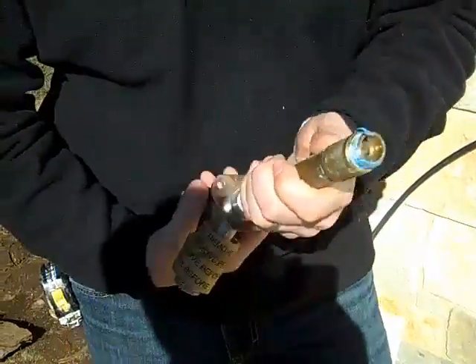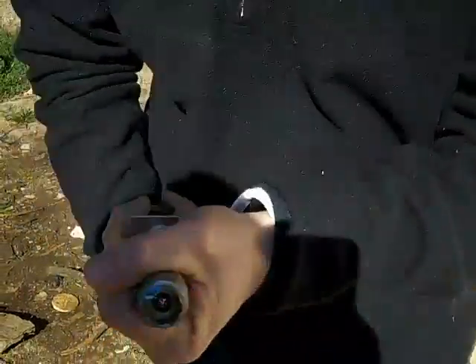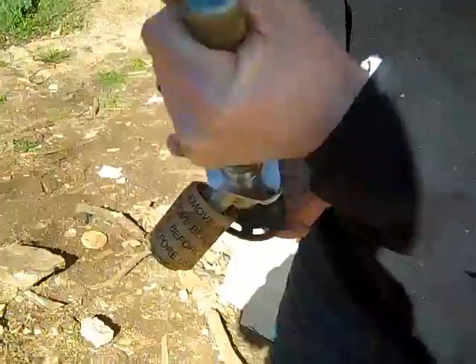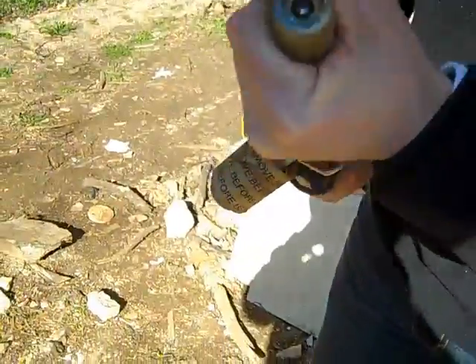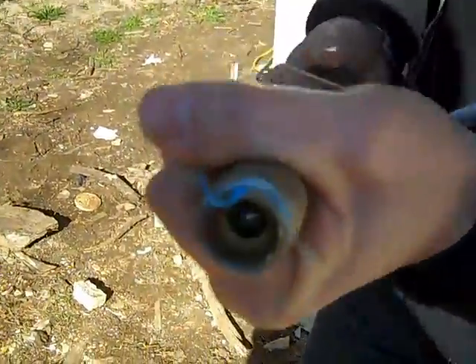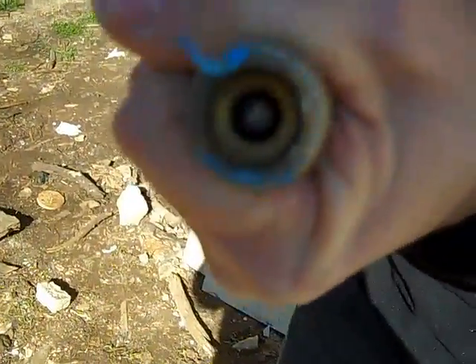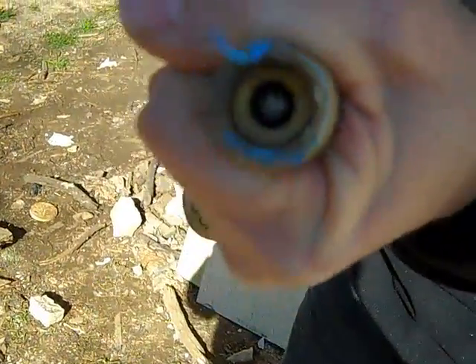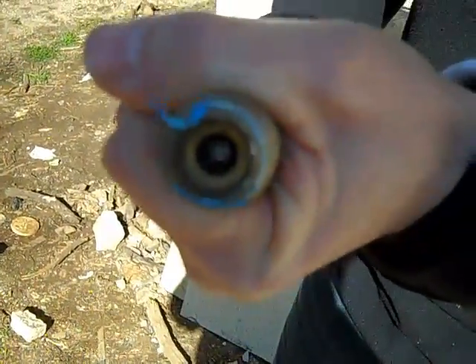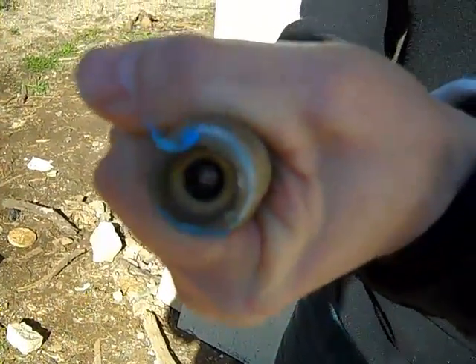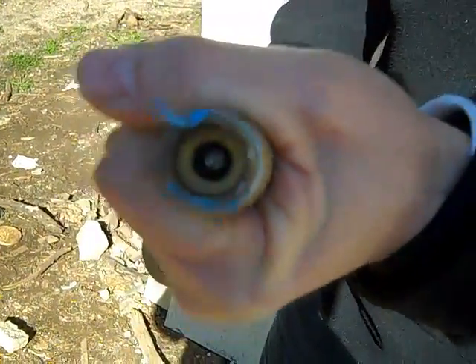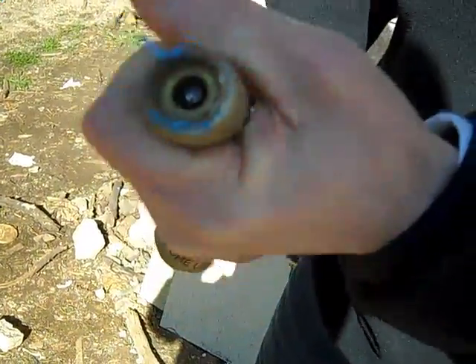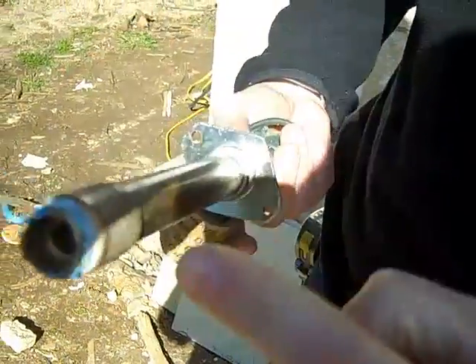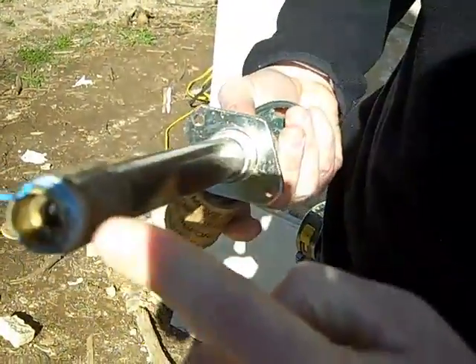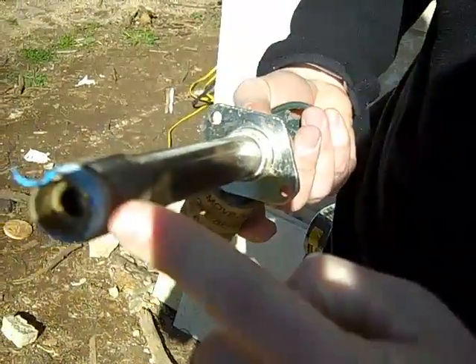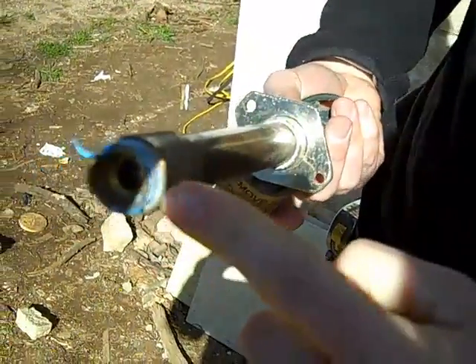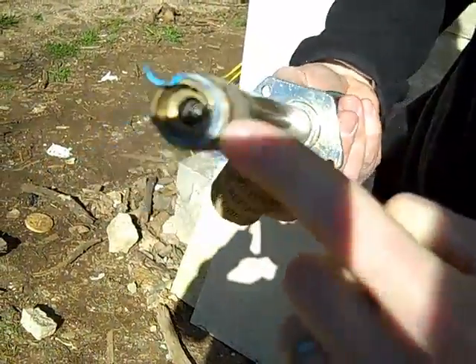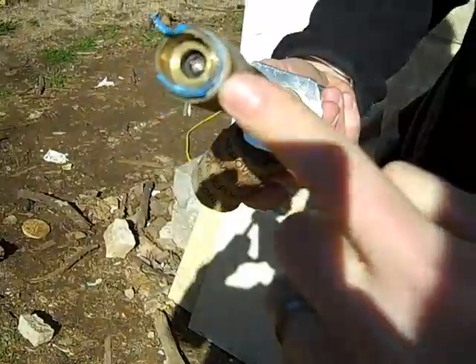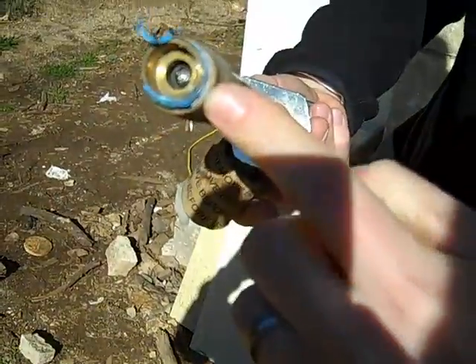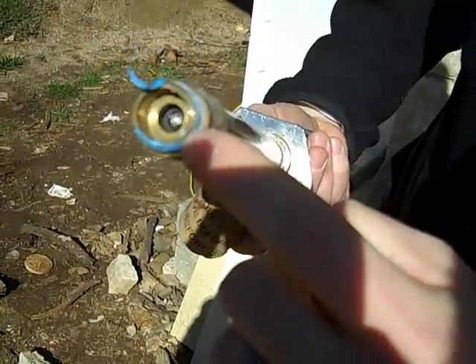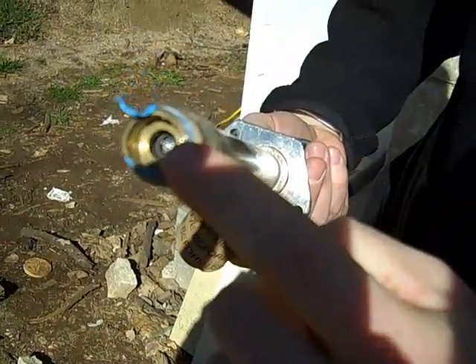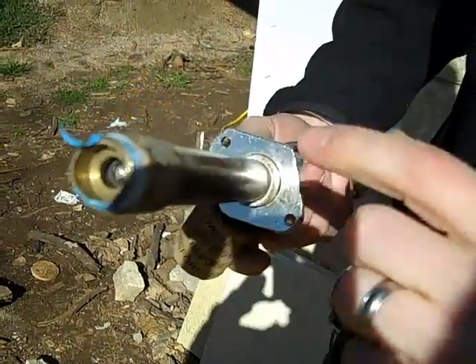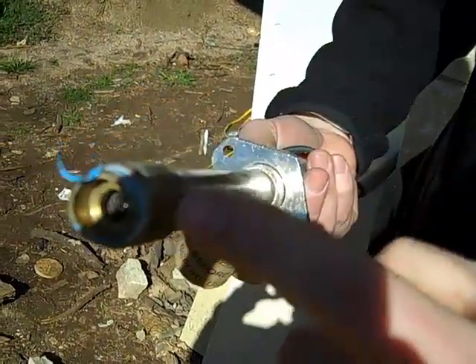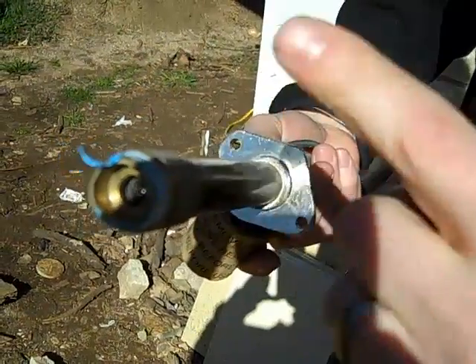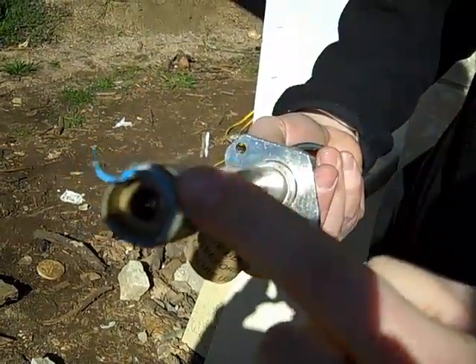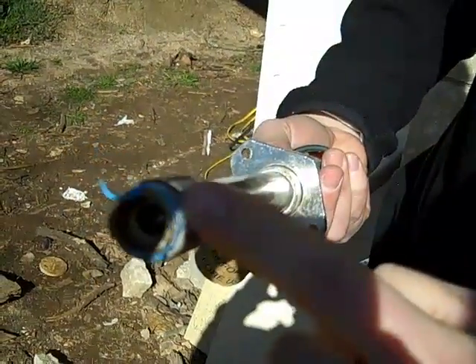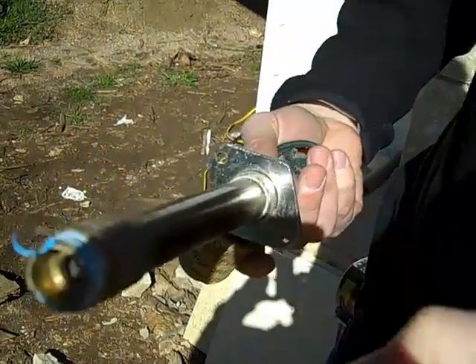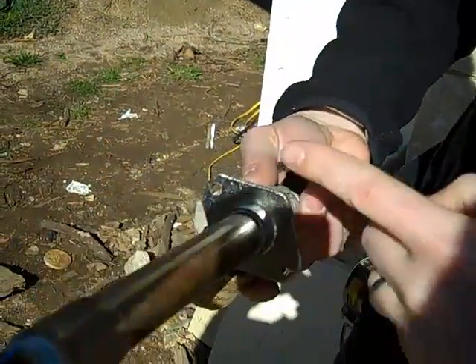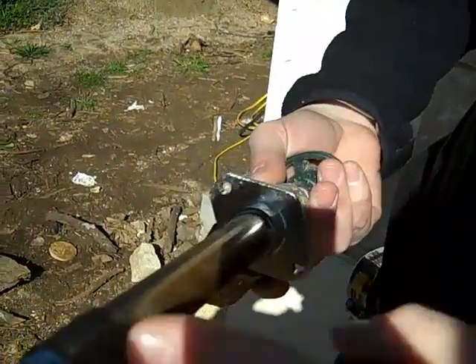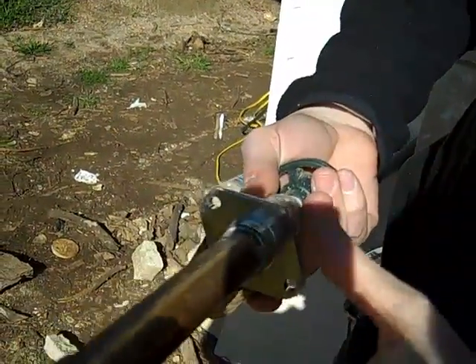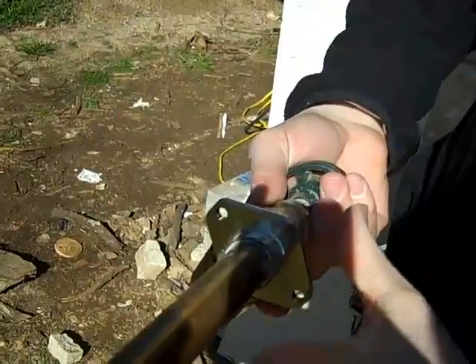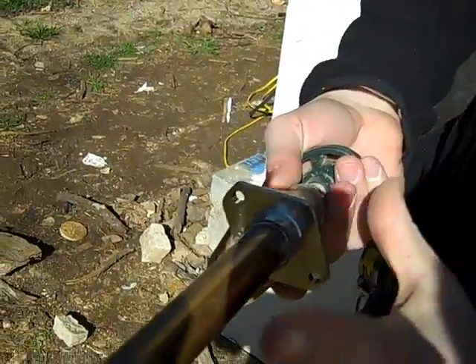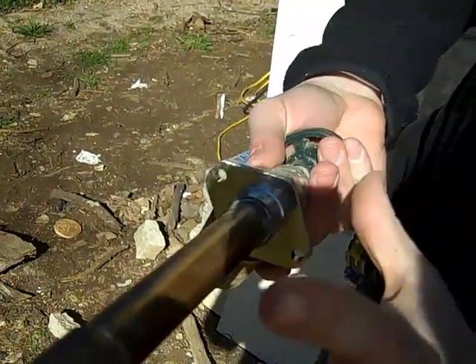So what's happening is — let's see if you can see it on the video — when we open the hose bib, the ball is way back here. I don't know if you can see that in the video. So the water will stop here, and then this ends up draining out, and this is all air in this cavity.